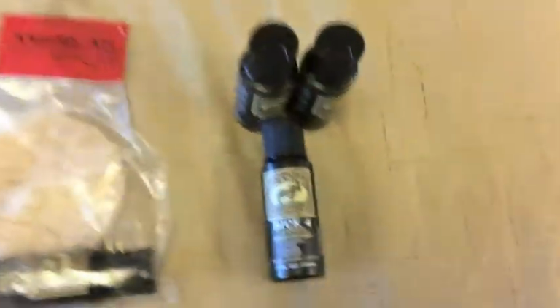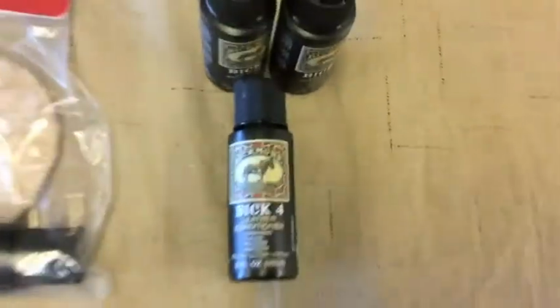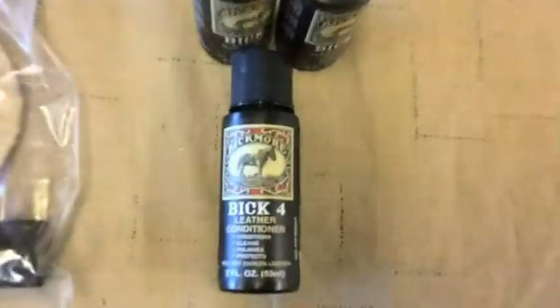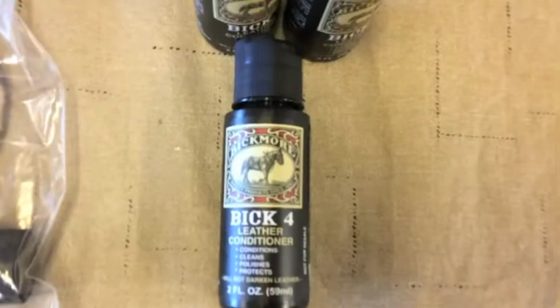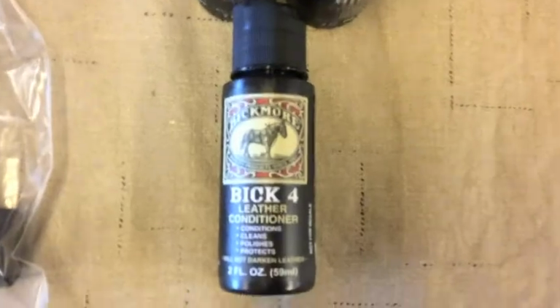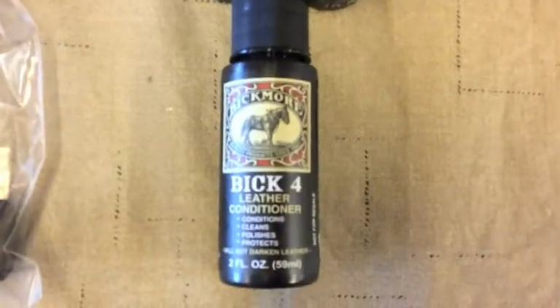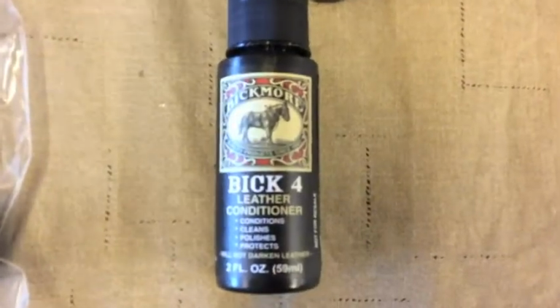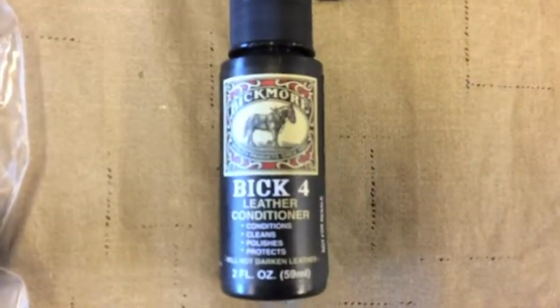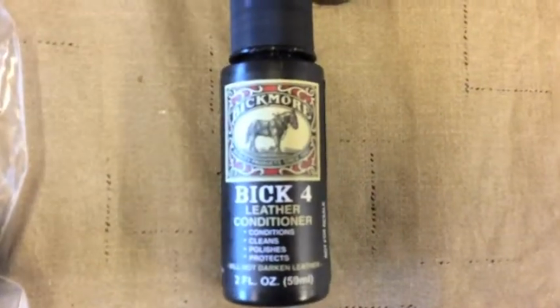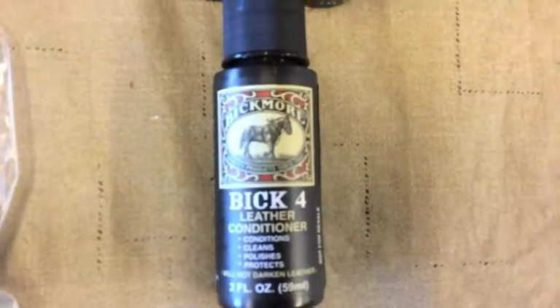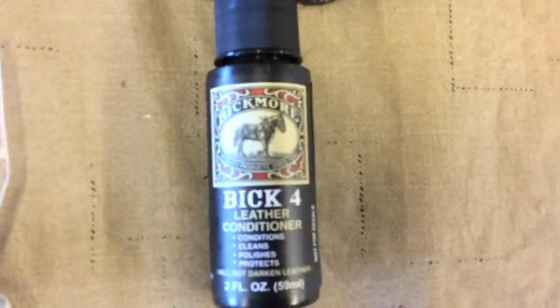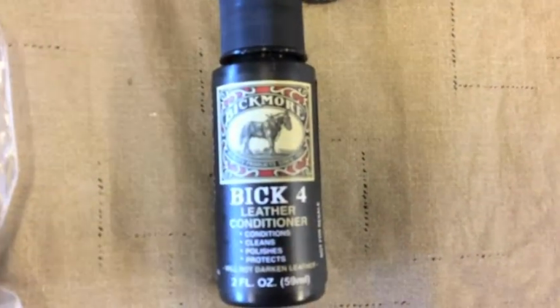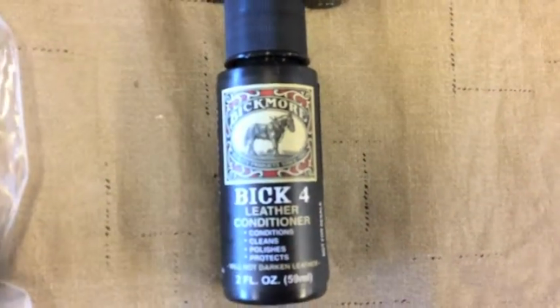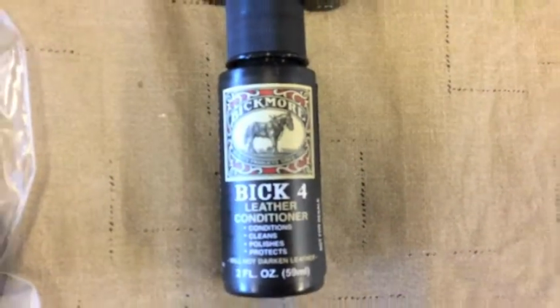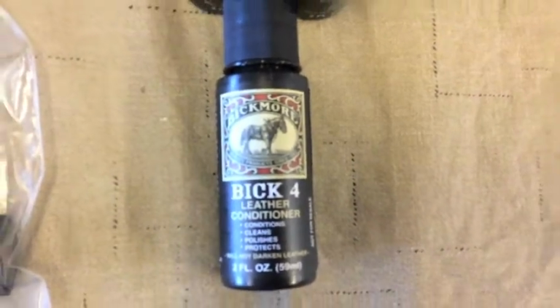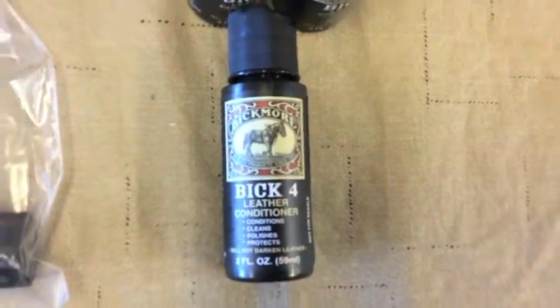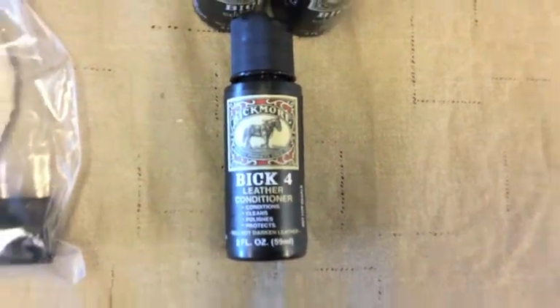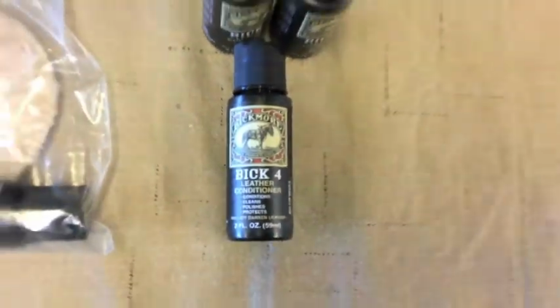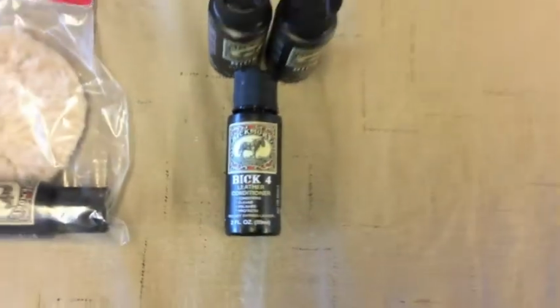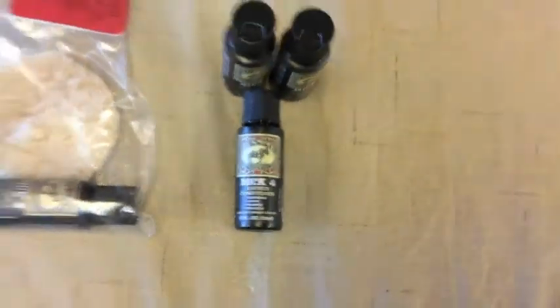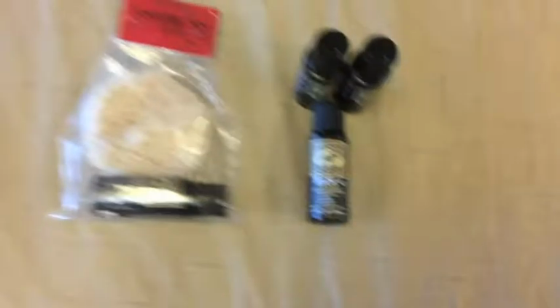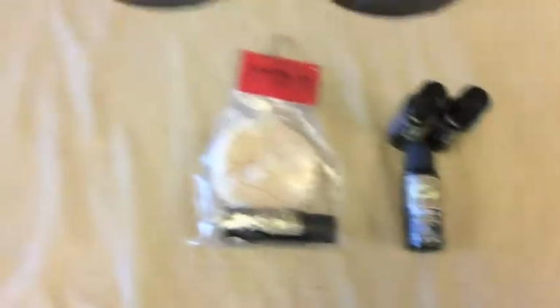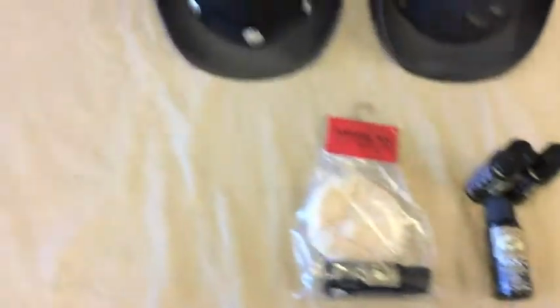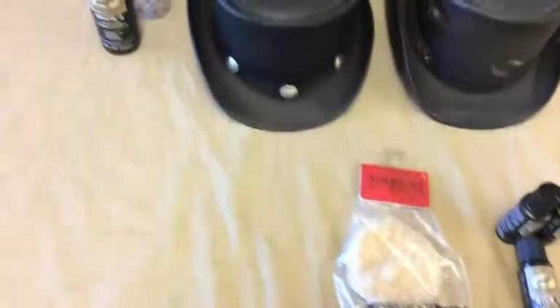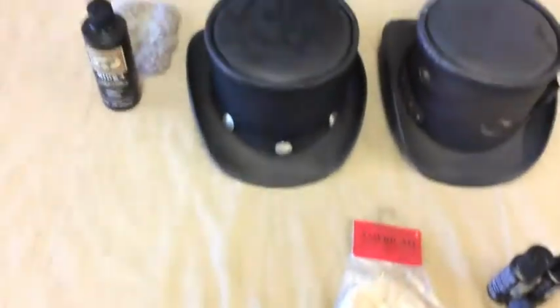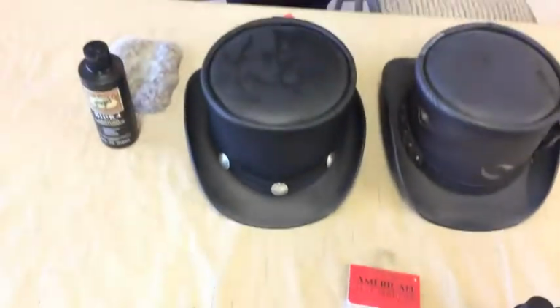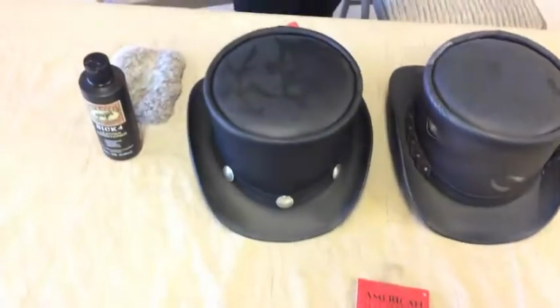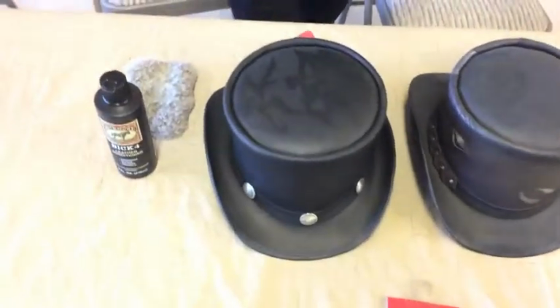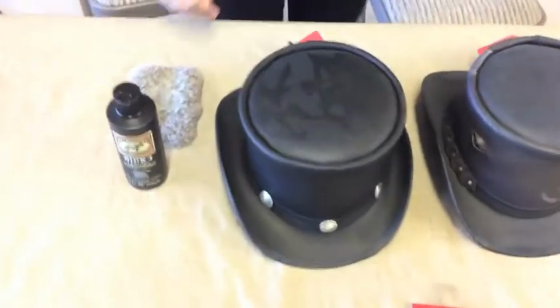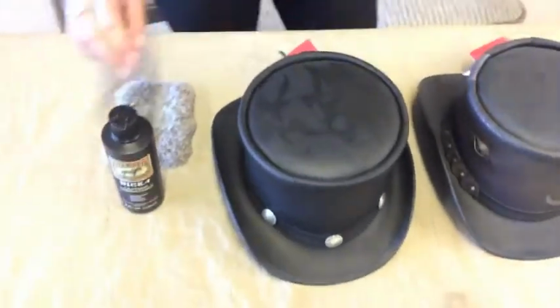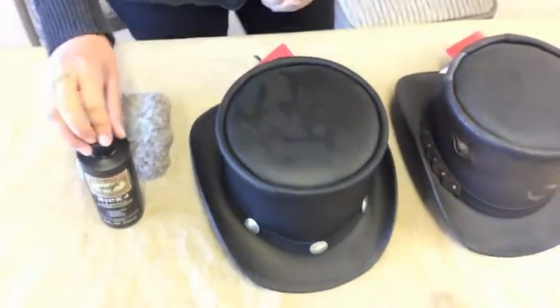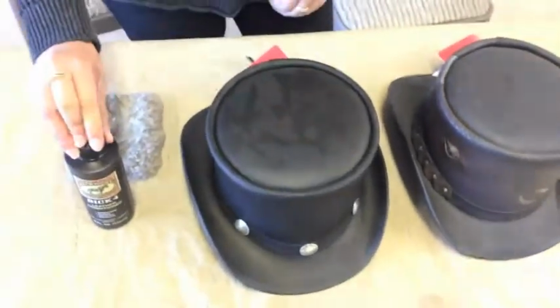The Bickmore leather conditioner is absolutely fantastic at maintaining your hats and preserving the leather and making it look brand new. So, cleaning these hats is pretty easy. We'll show you how it's done.